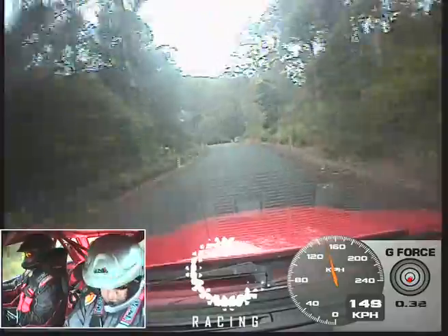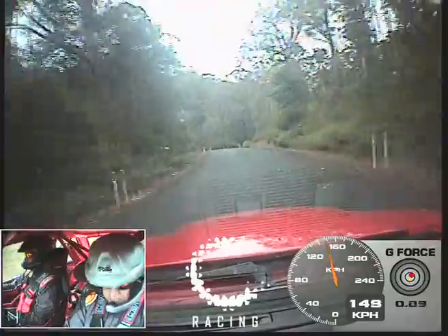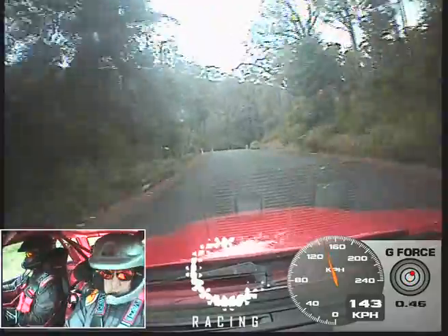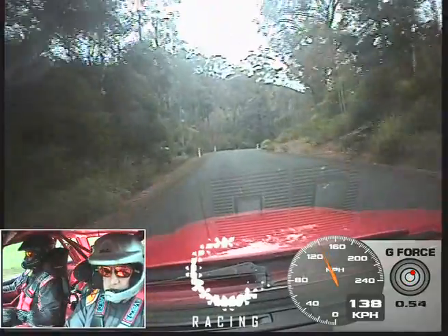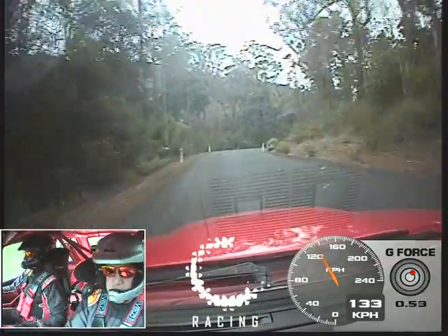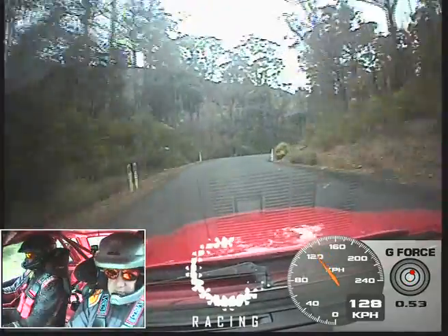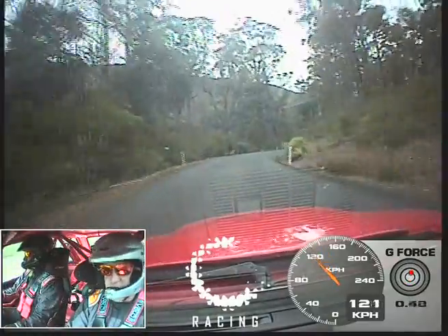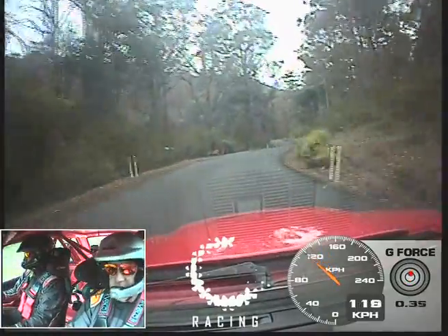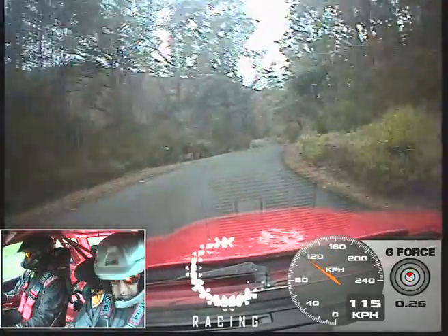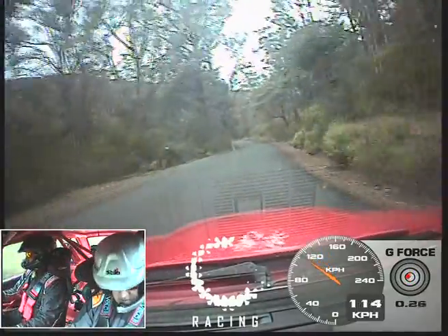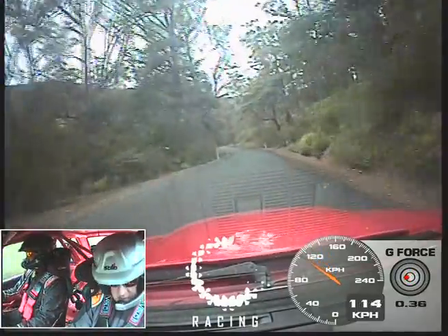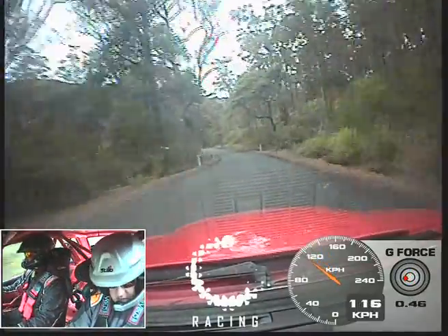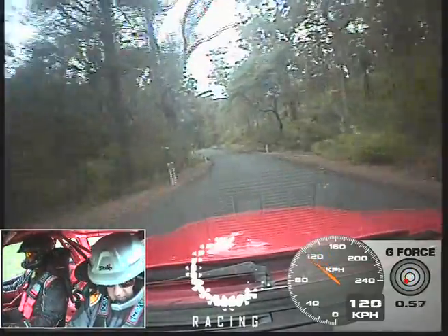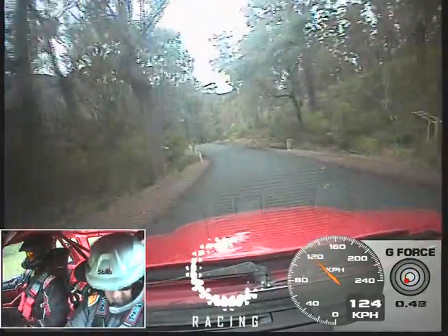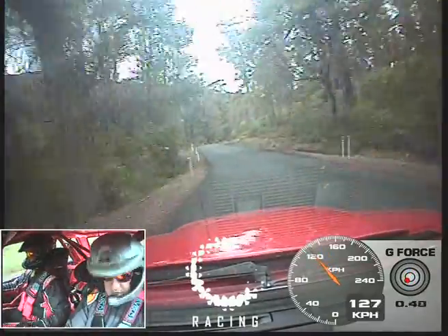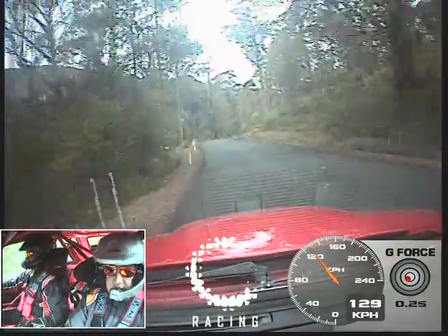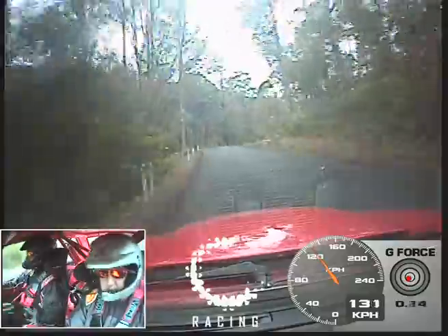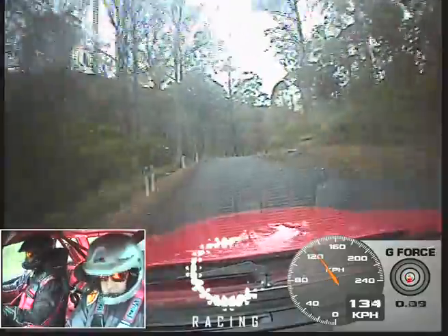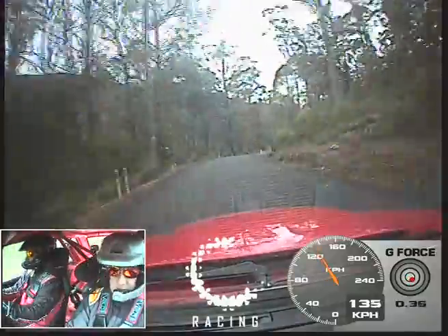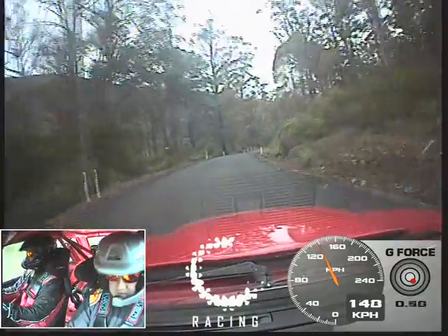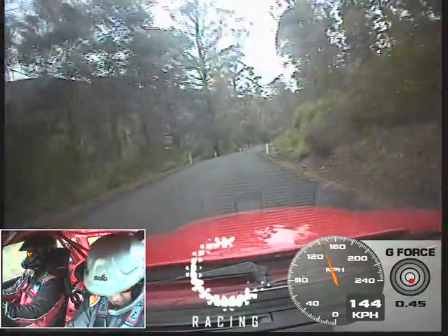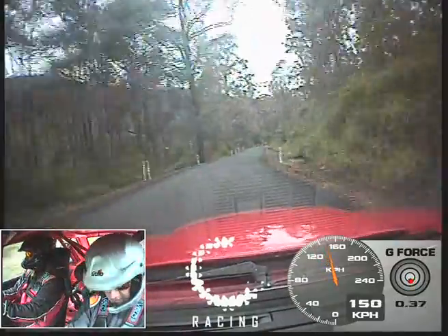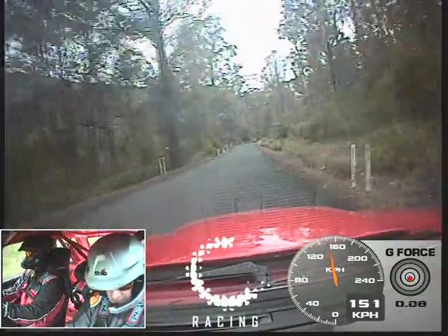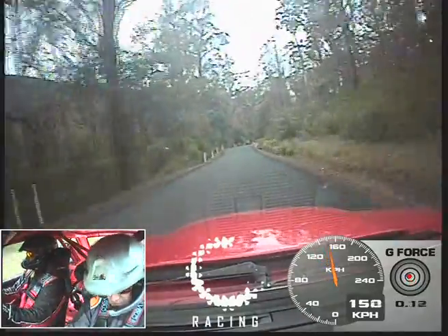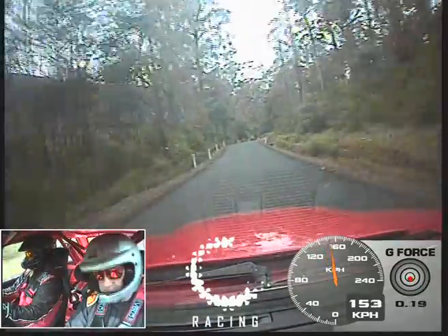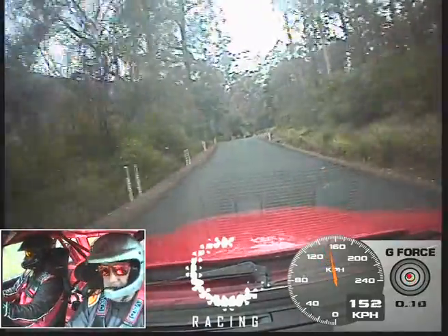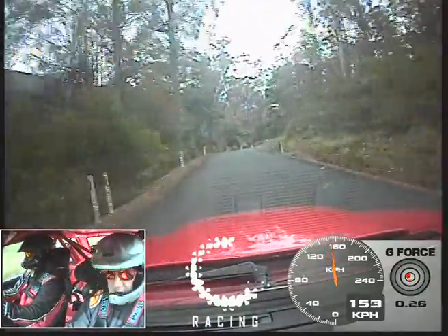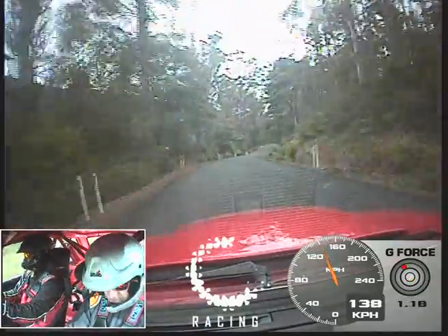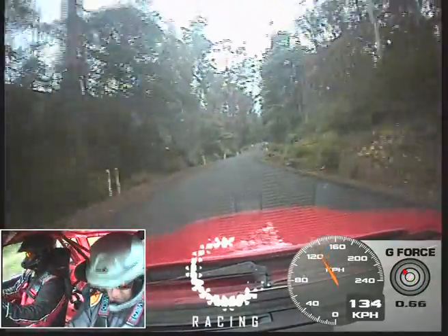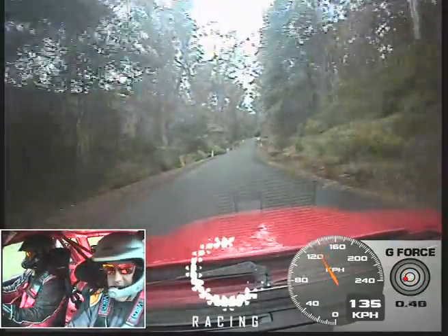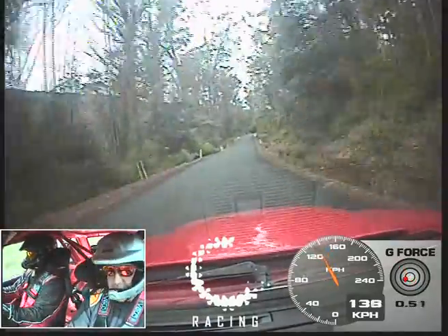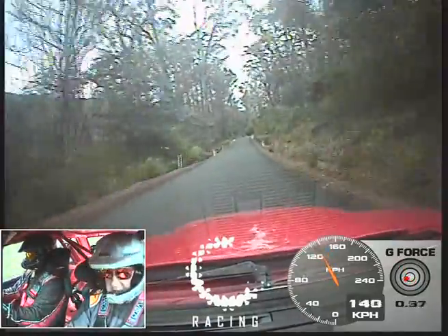Straight 100 and a 10 right. And then a 10 right again. Then some heavy braking into a caution 5 right. And 3 left.